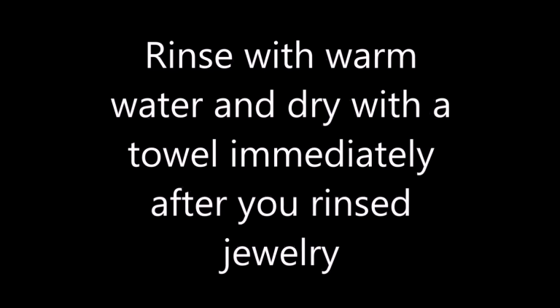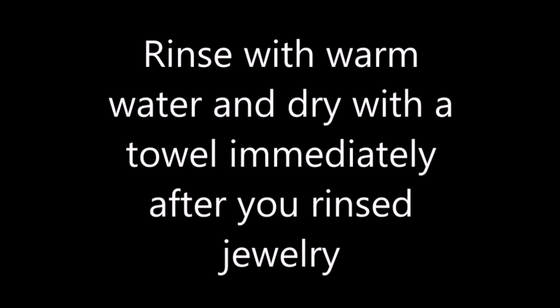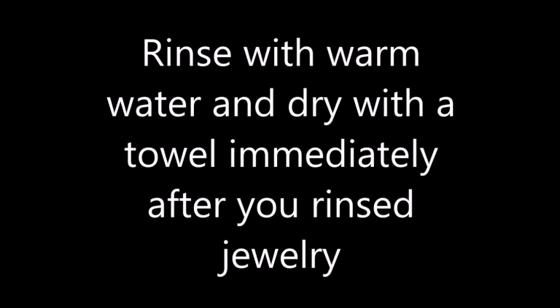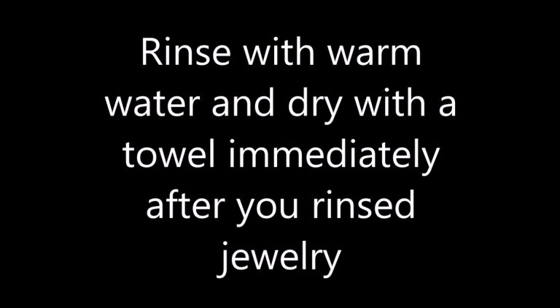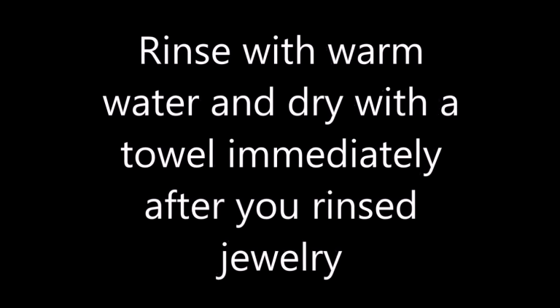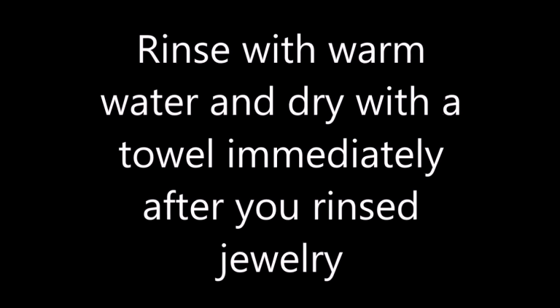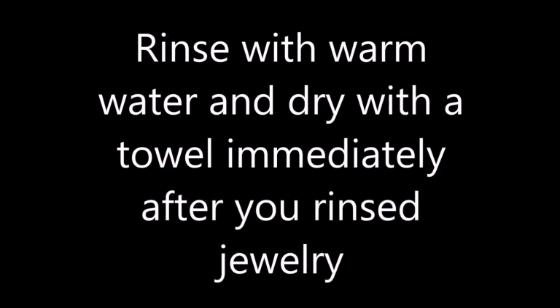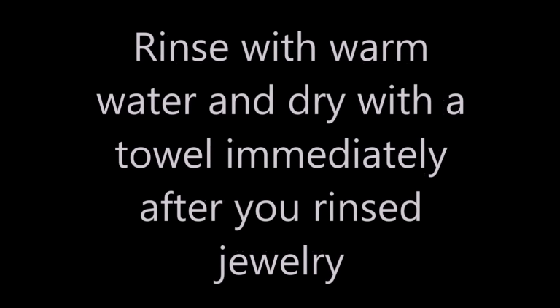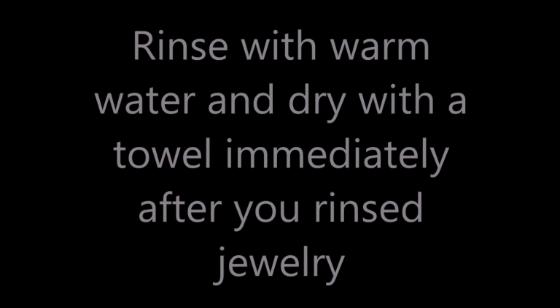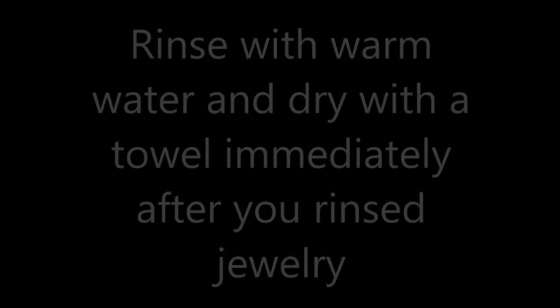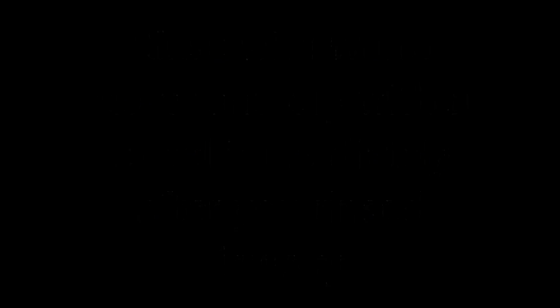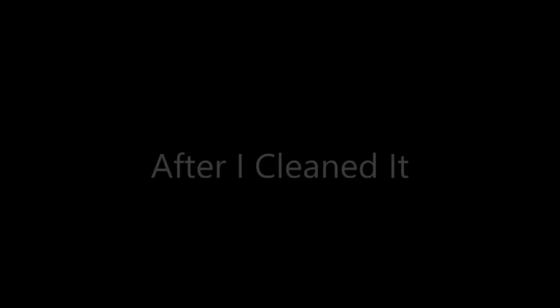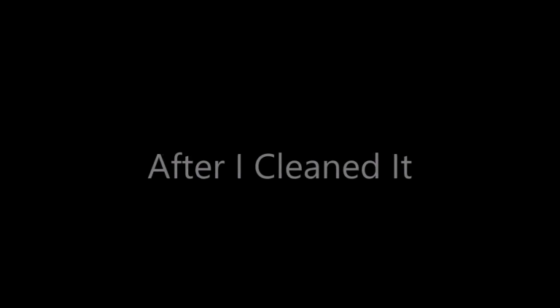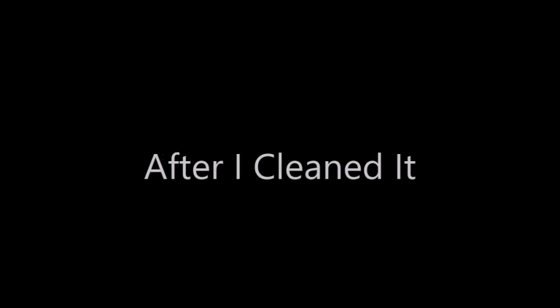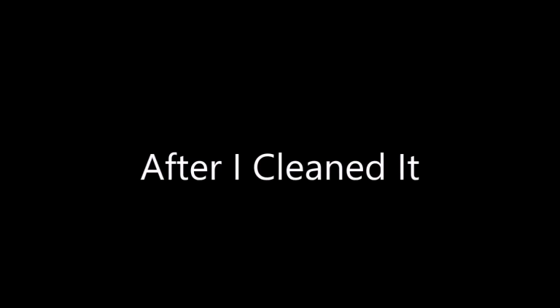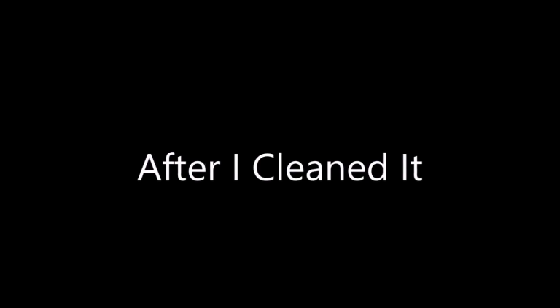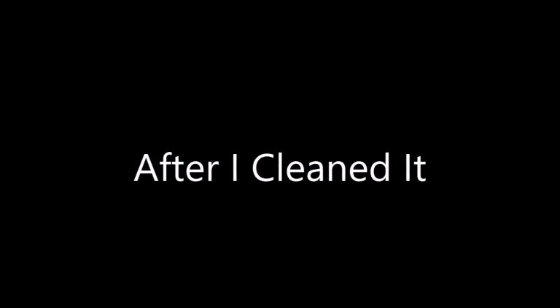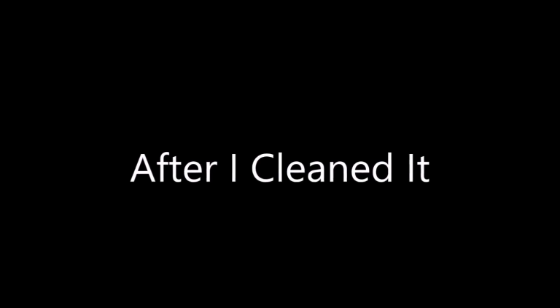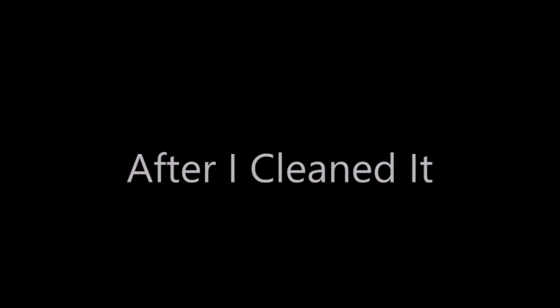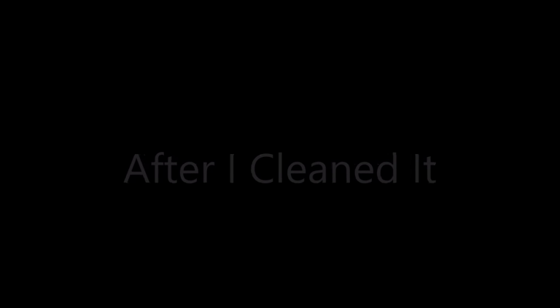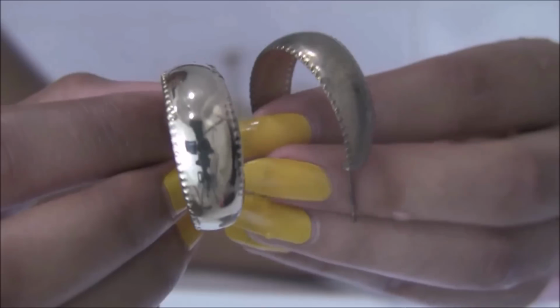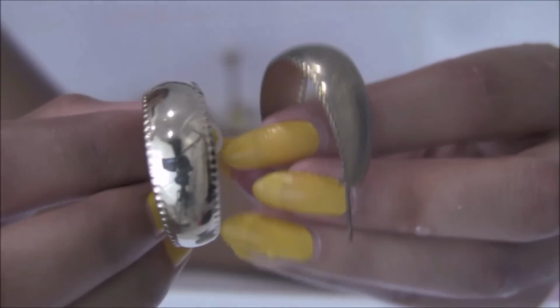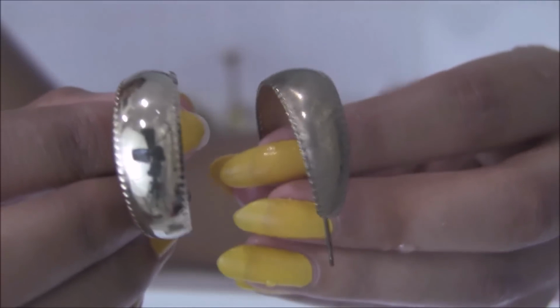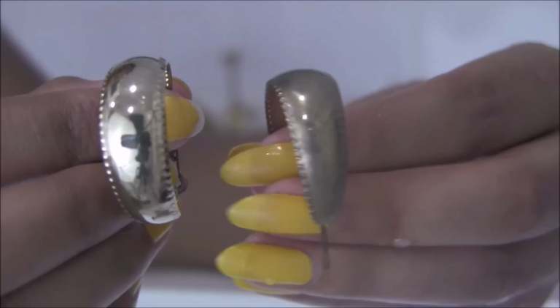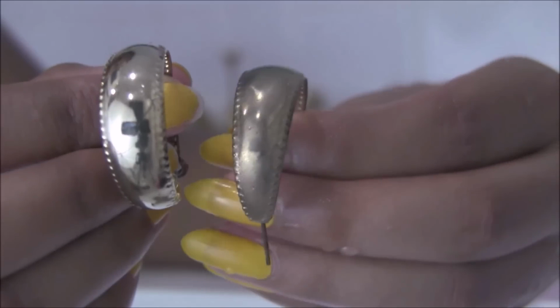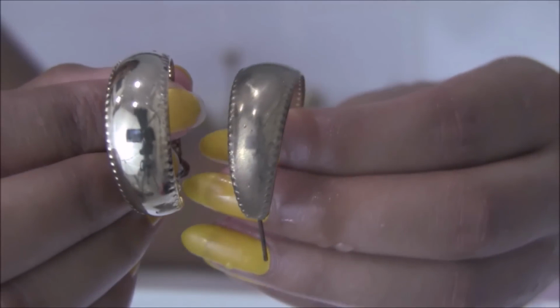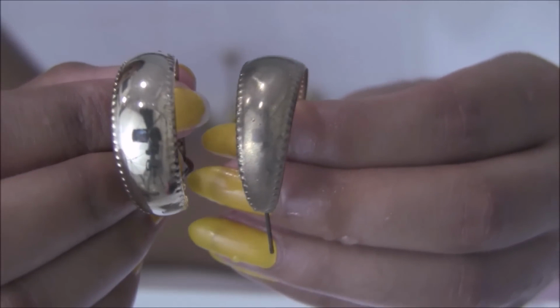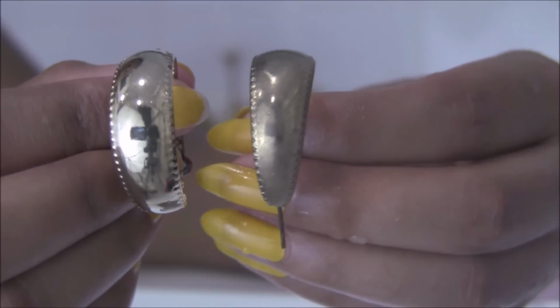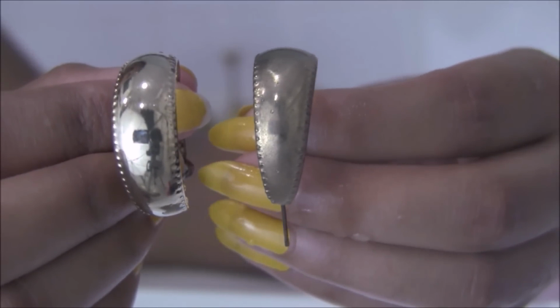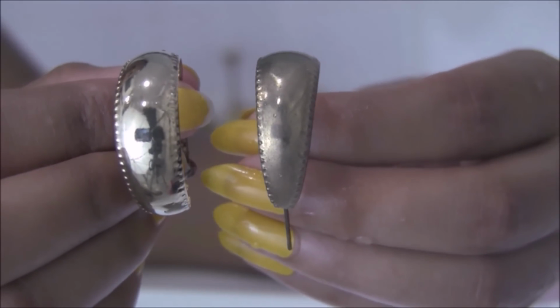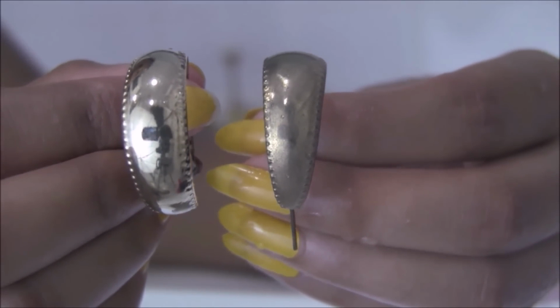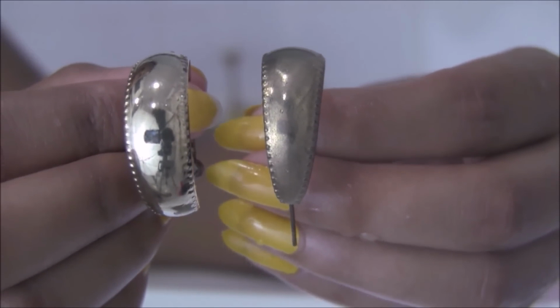When you're done, rinse with warm water and dry with a towel immediately after you rinse it, so it doesn't stain, doesn't have water stains, or get rusty all over again.